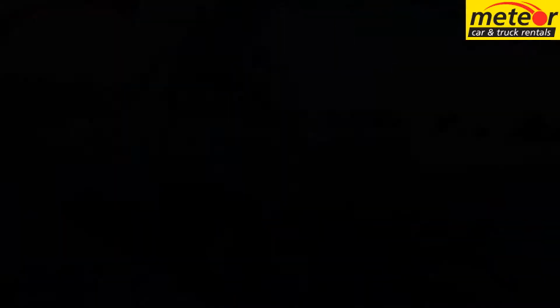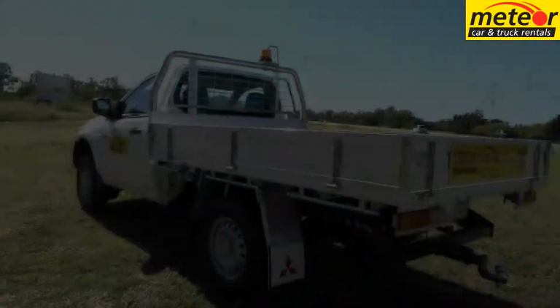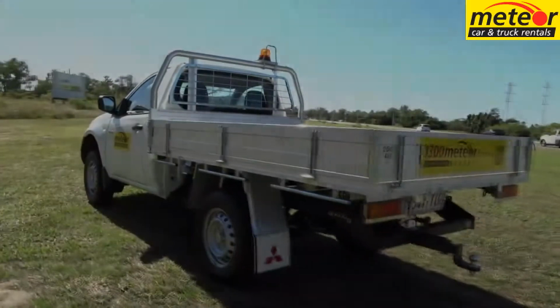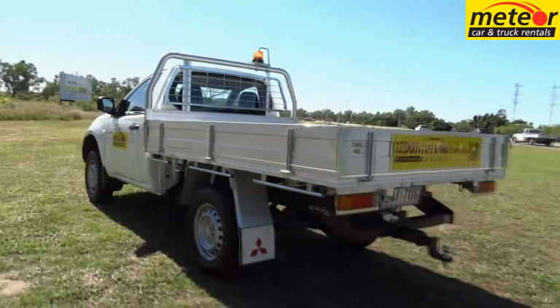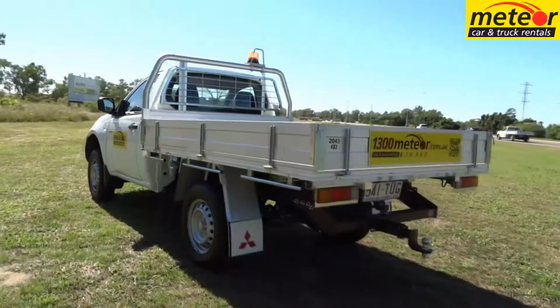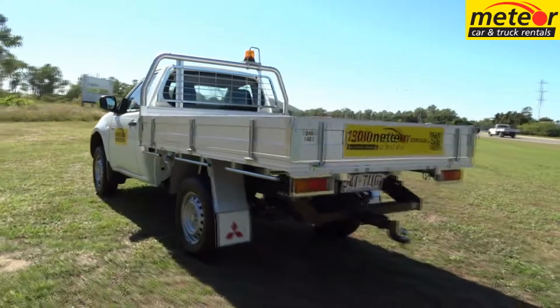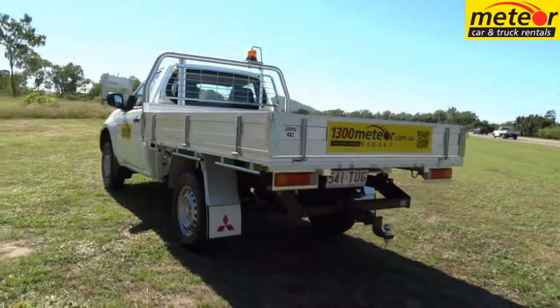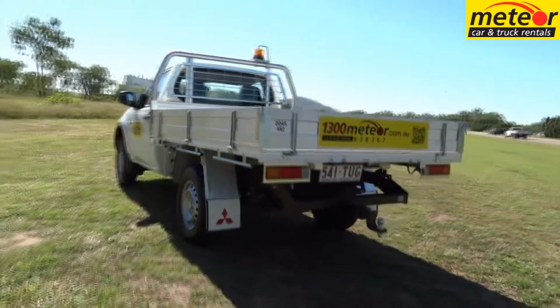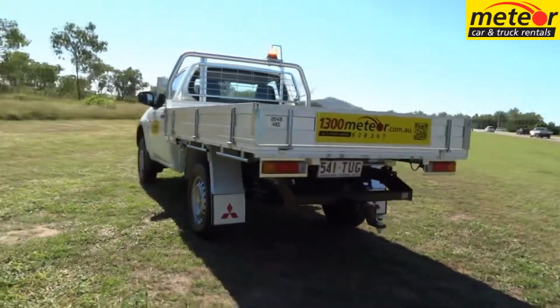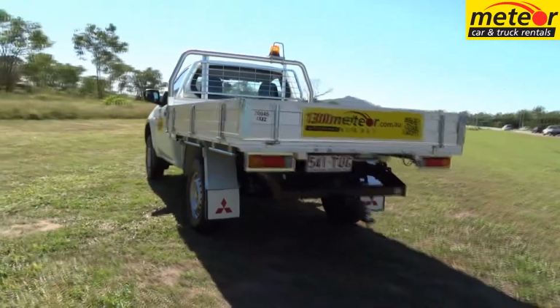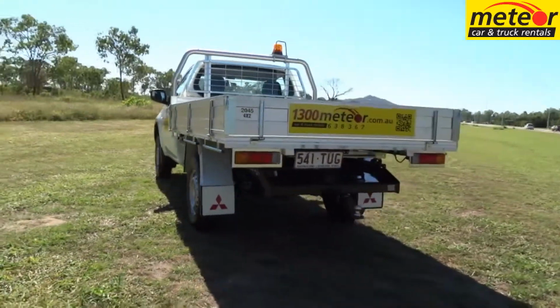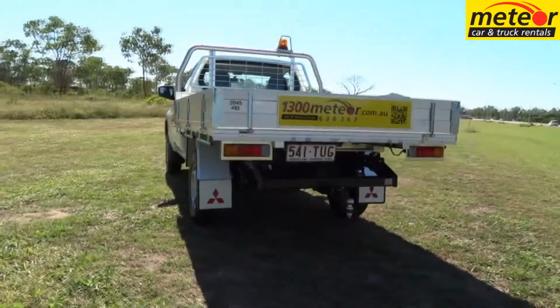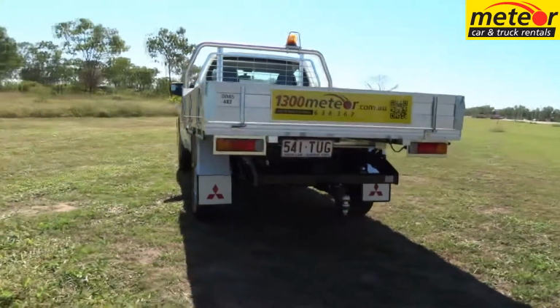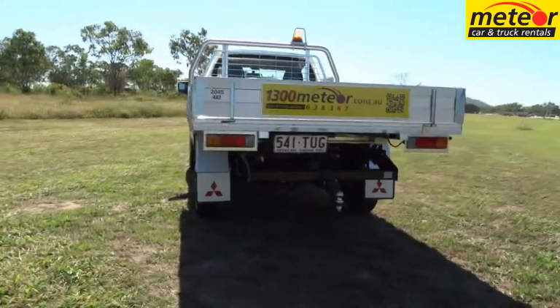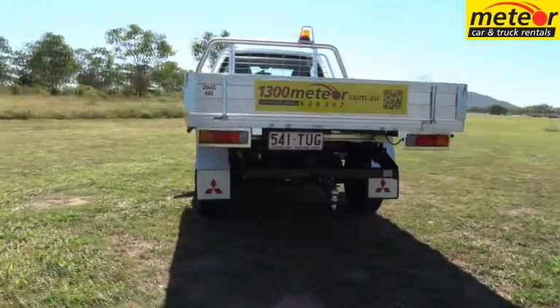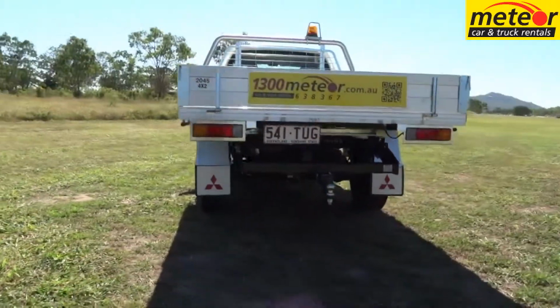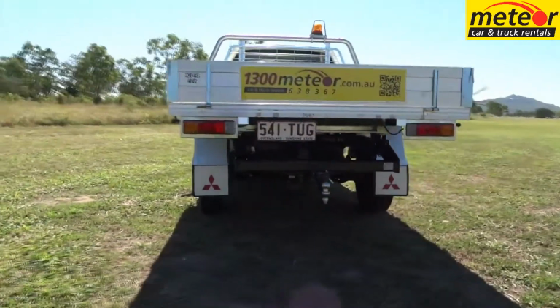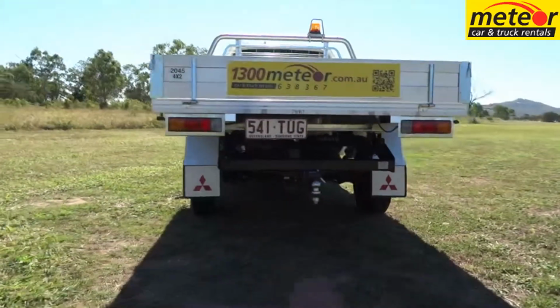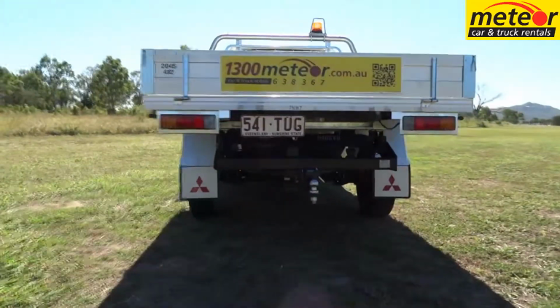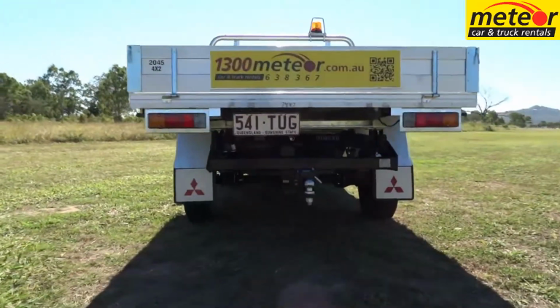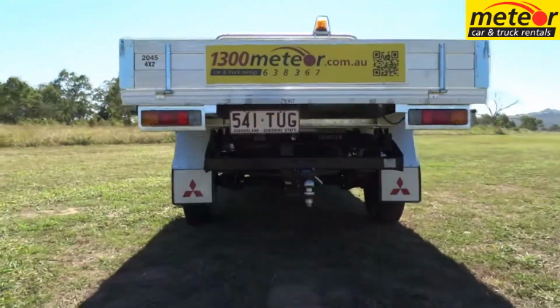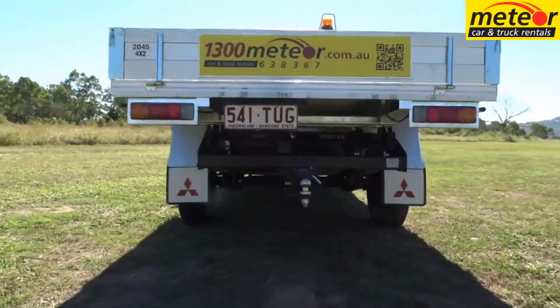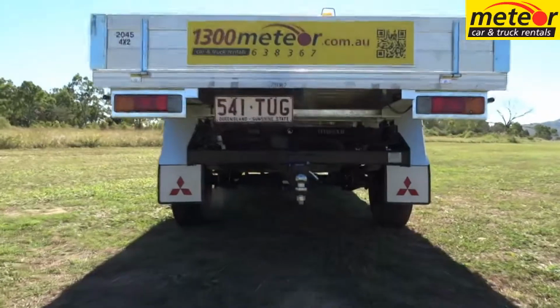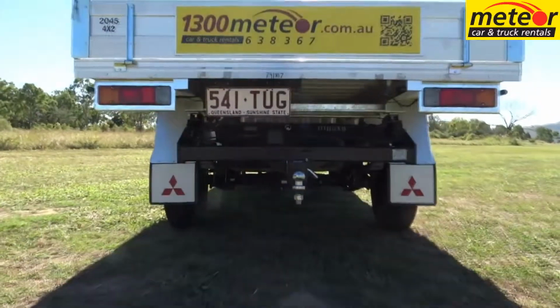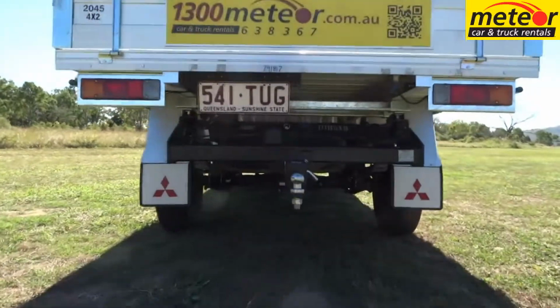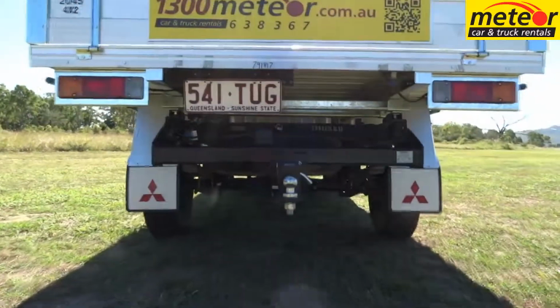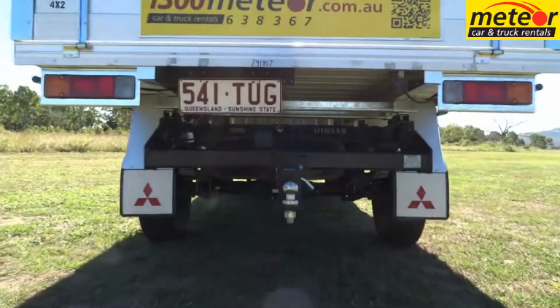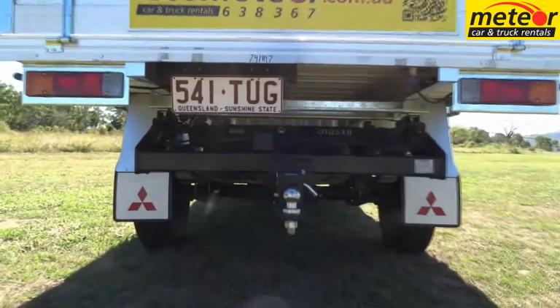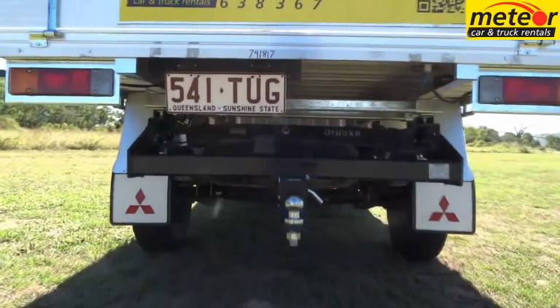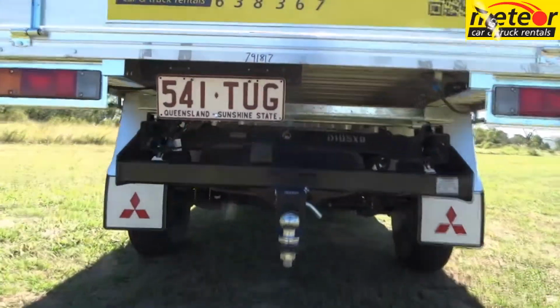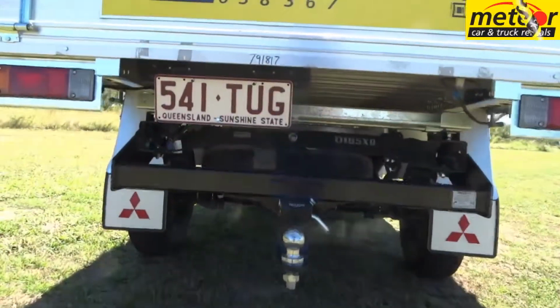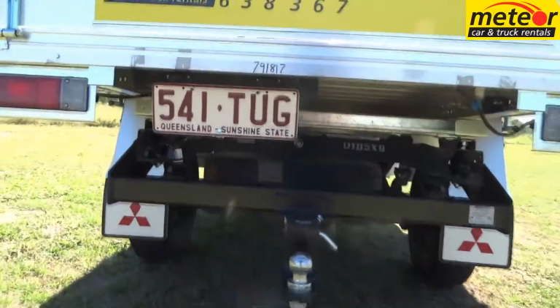The powertrain consists of an economical 2.4L 4-cylinder petrol engine, 5-speed manual gearbox, and a 75L fuel tank.